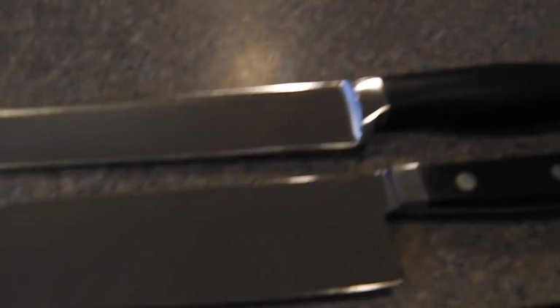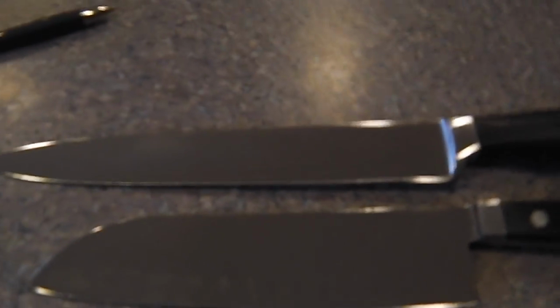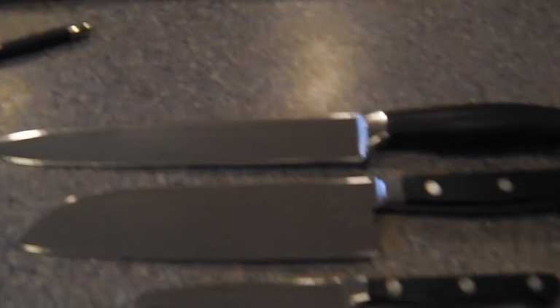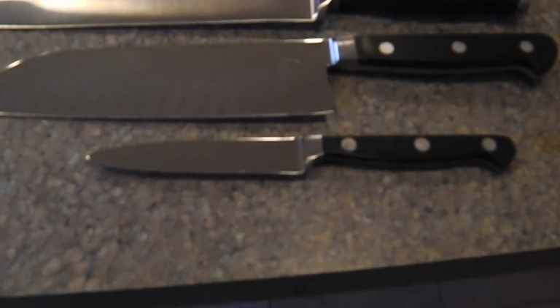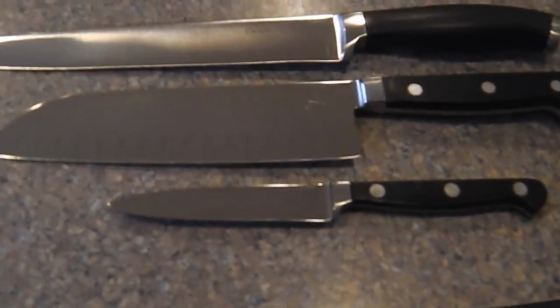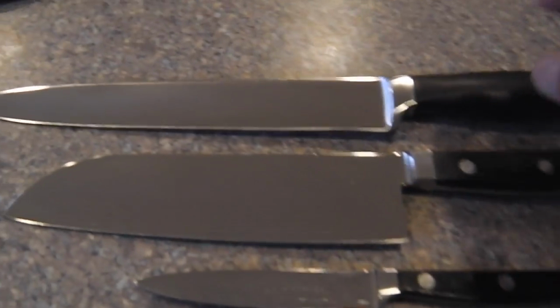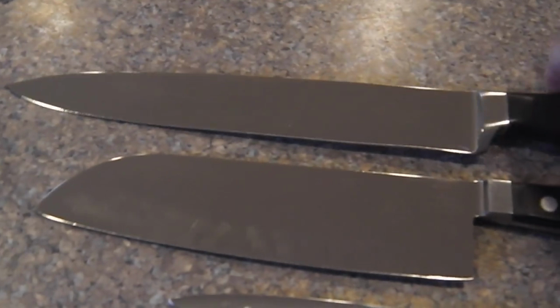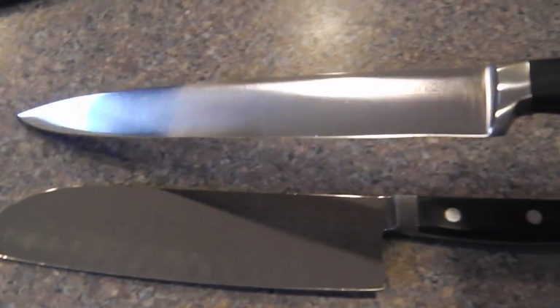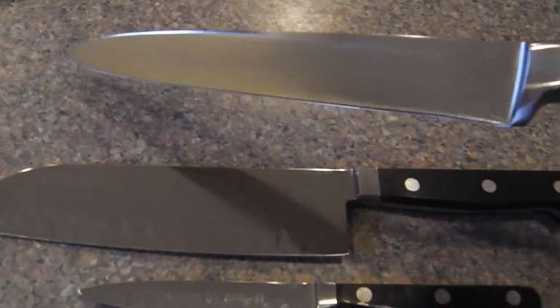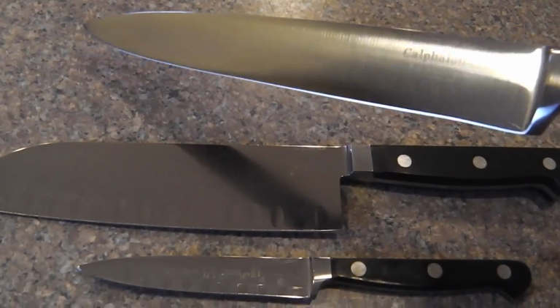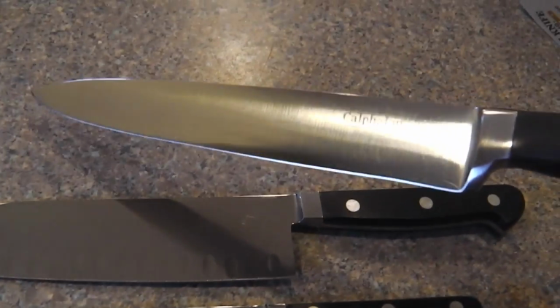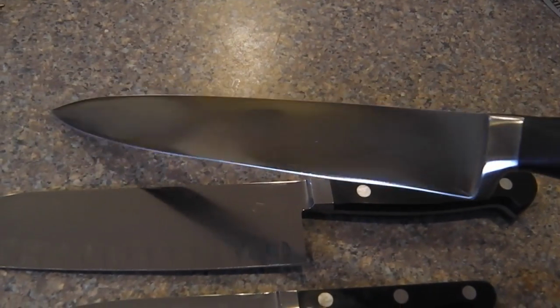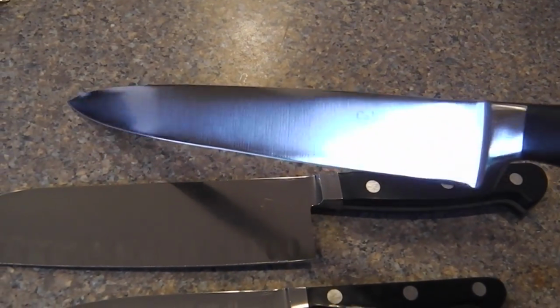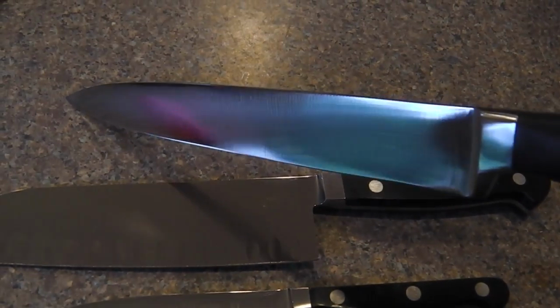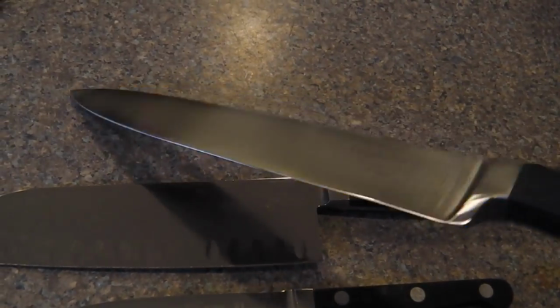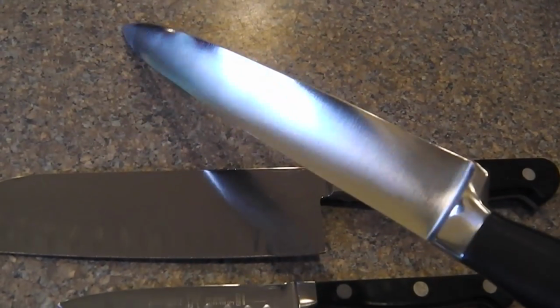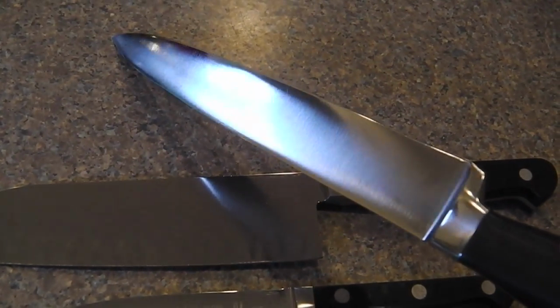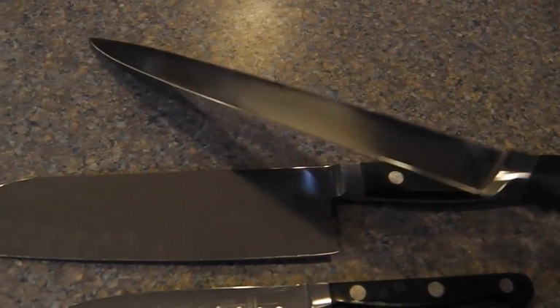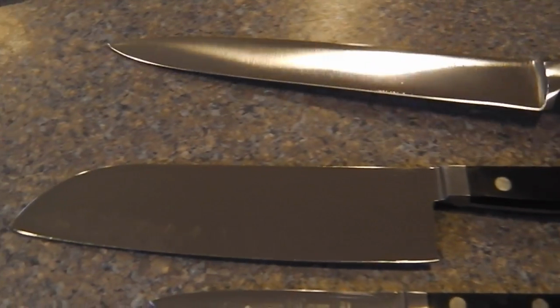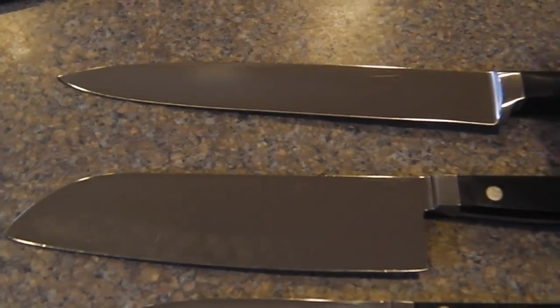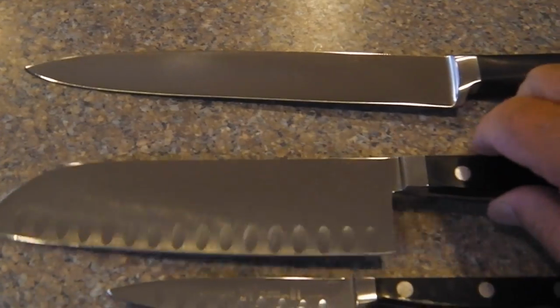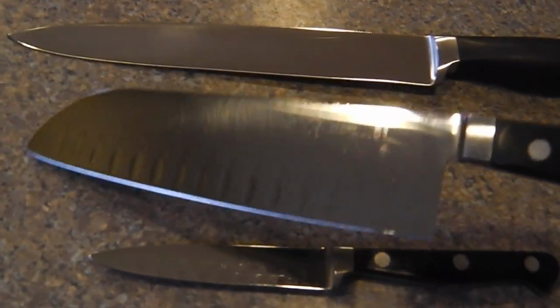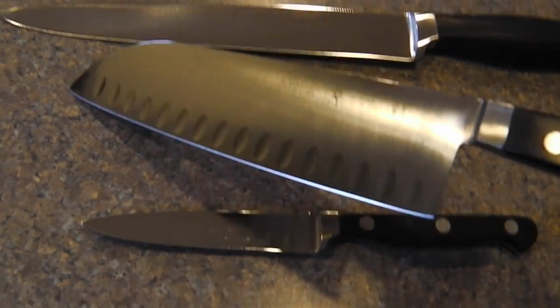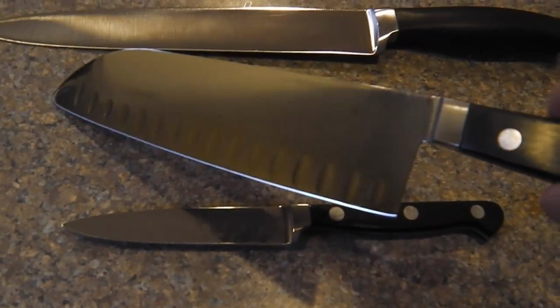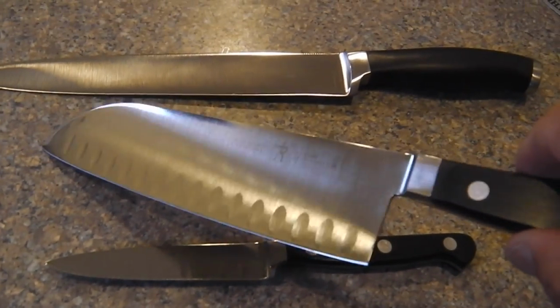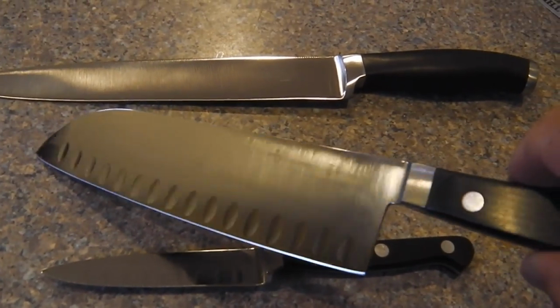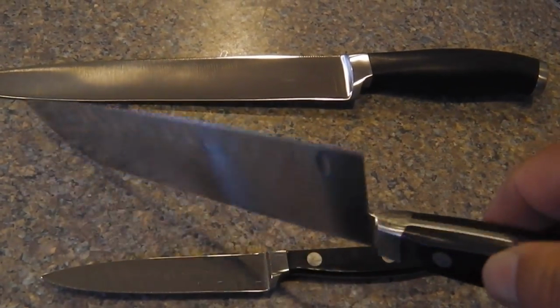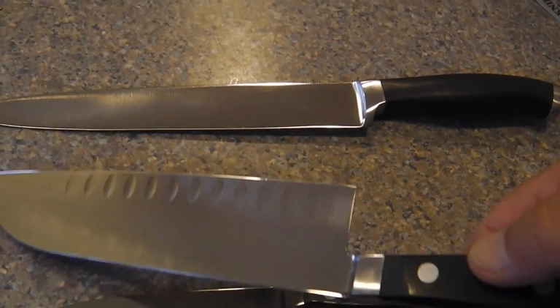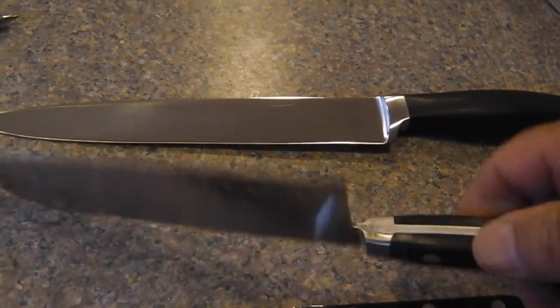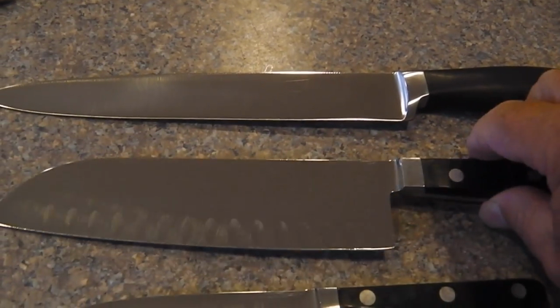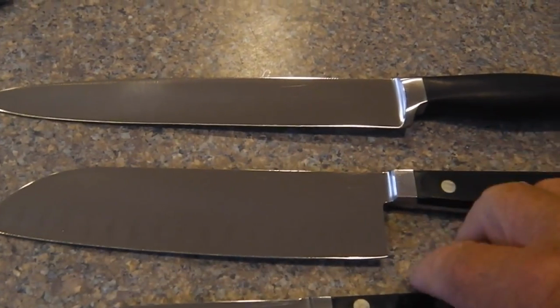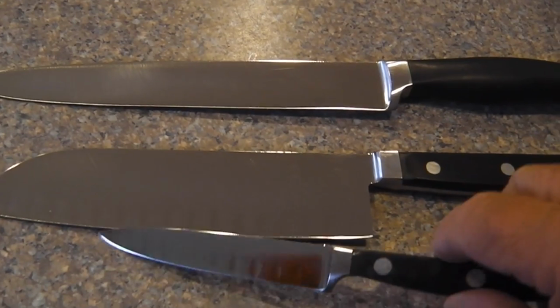Ready to go home, these babies are. All polished up, all sharp. Caphalon, Santoku International, angle, and a parer.